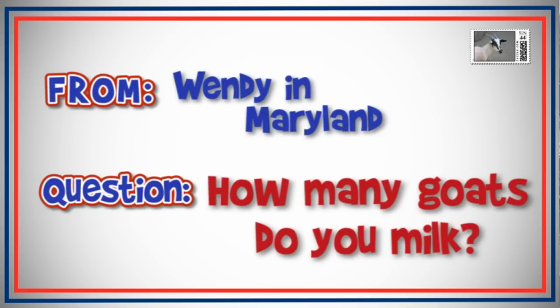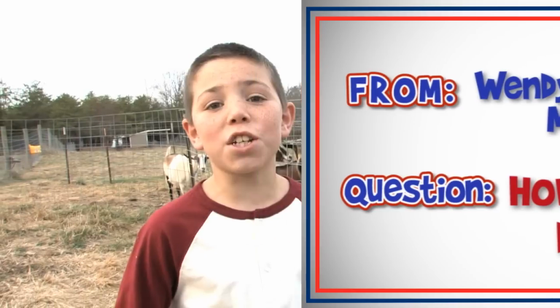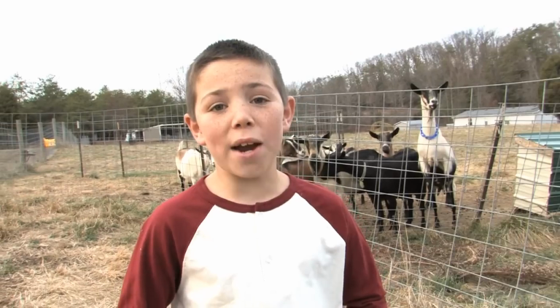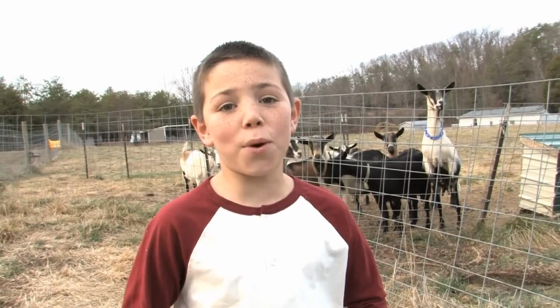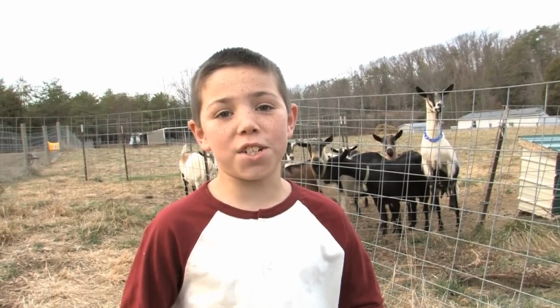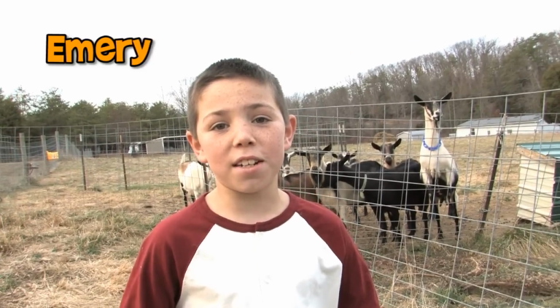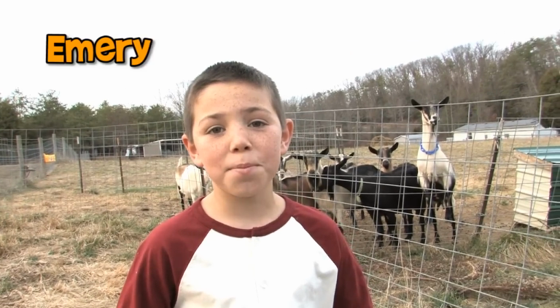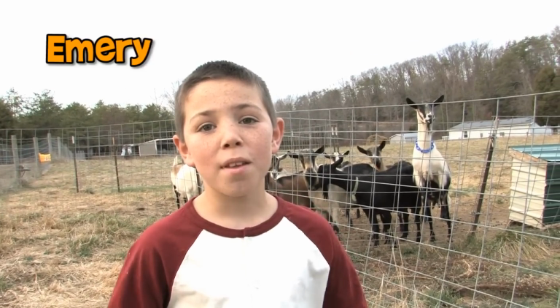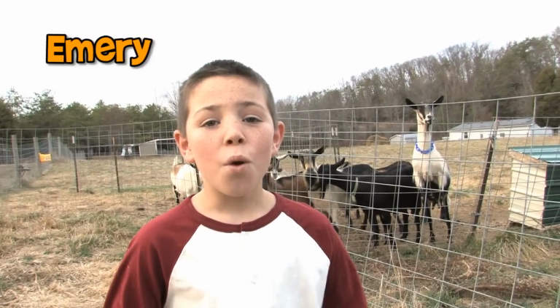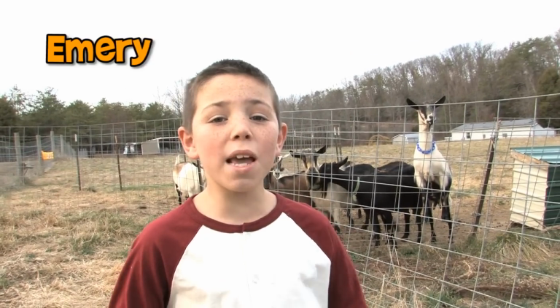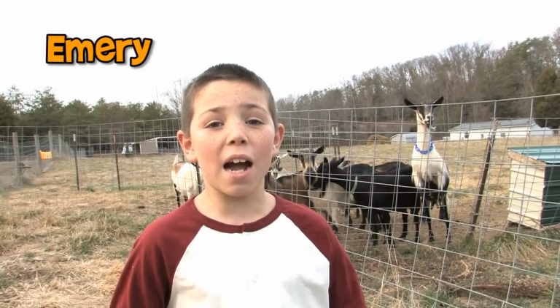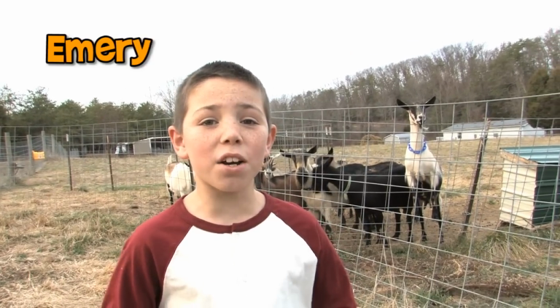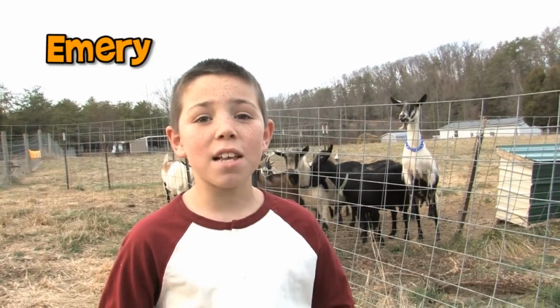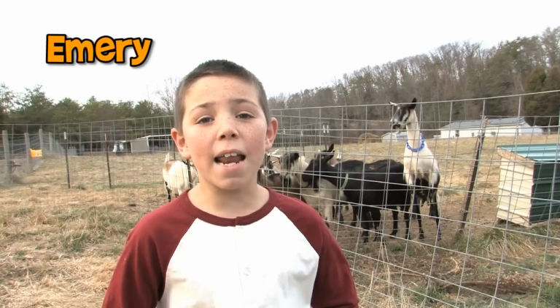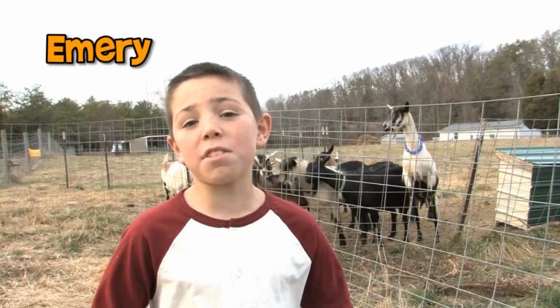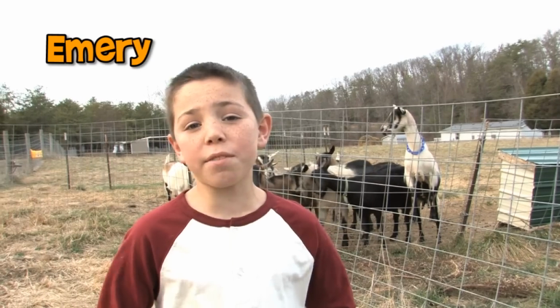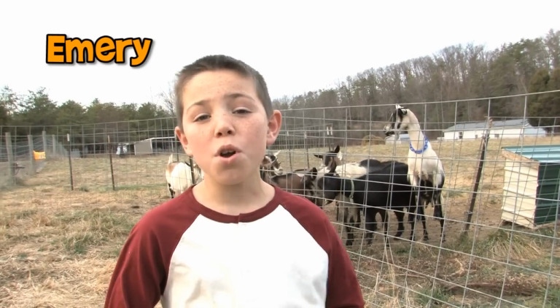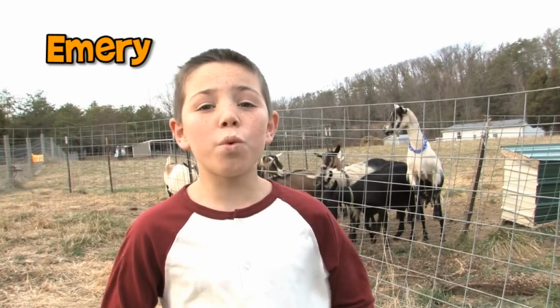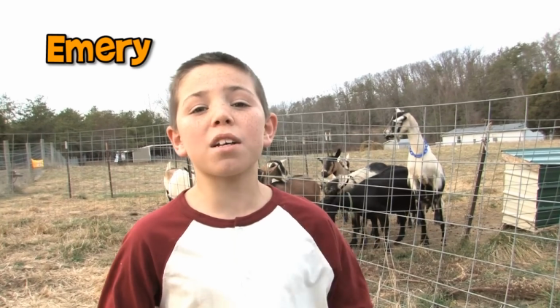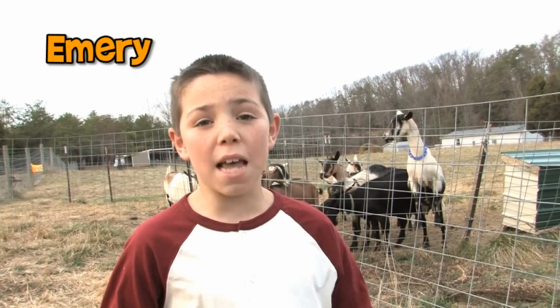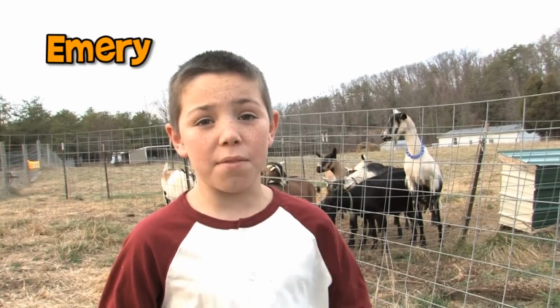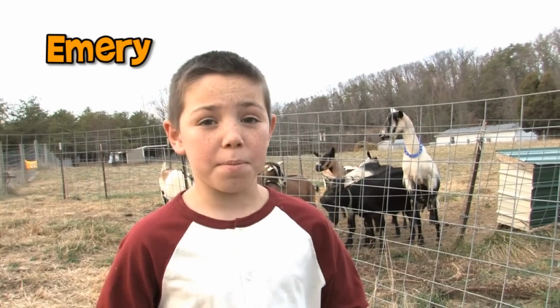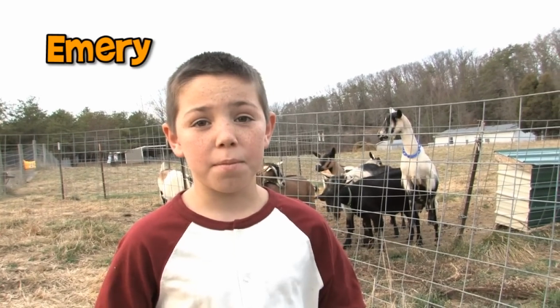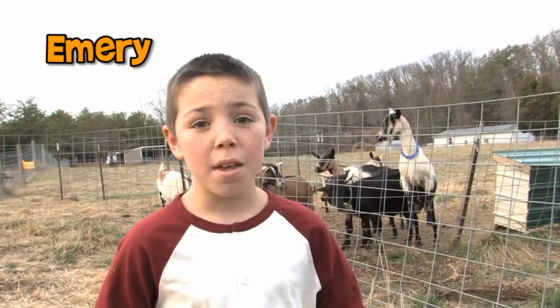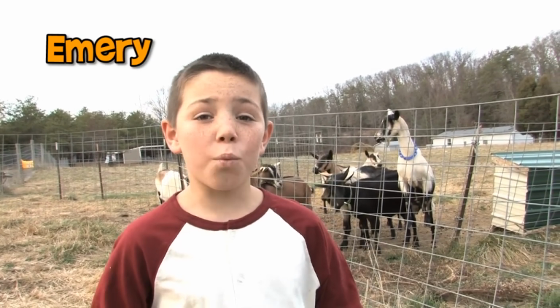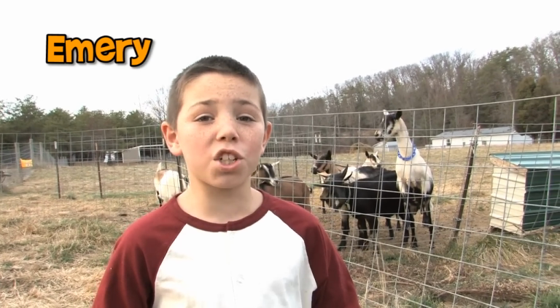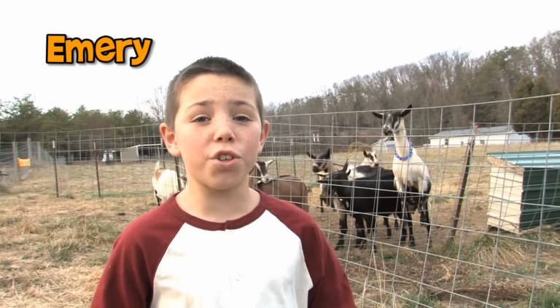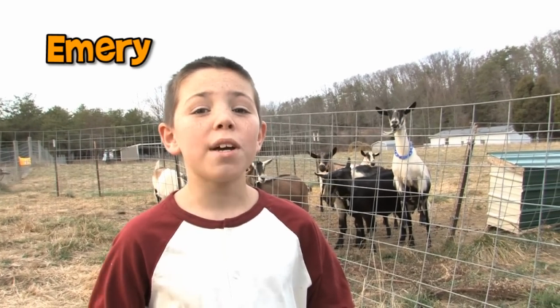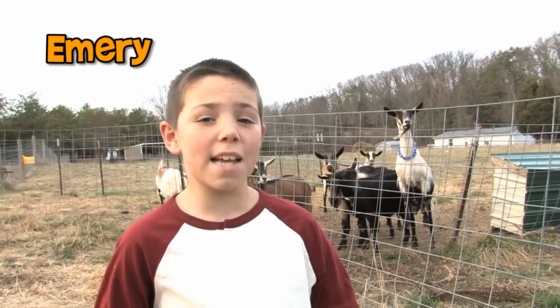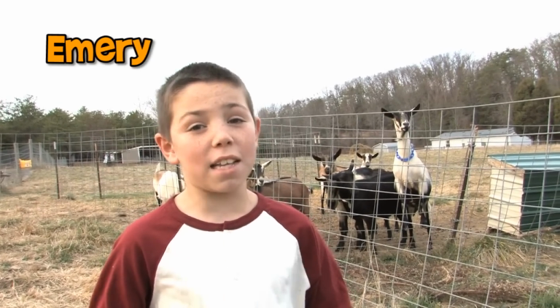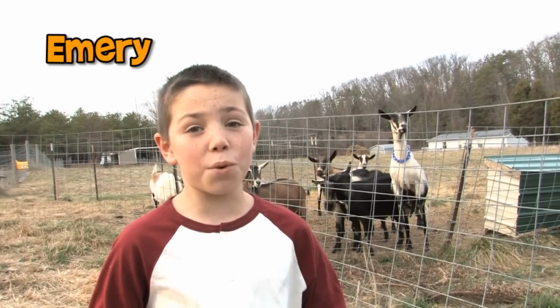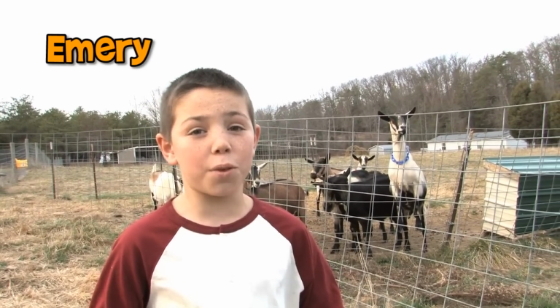That's a great question. We have nine goats, and out of the nine of them, we milk seven of them. We're going to show you exactly how we do it.